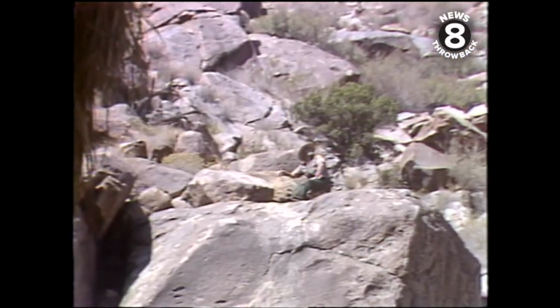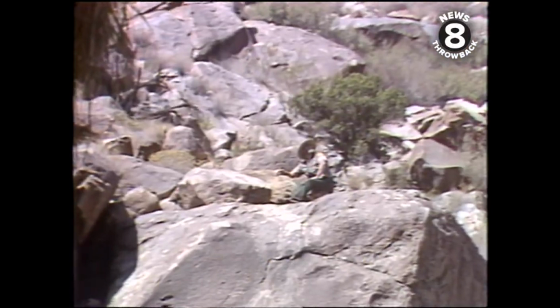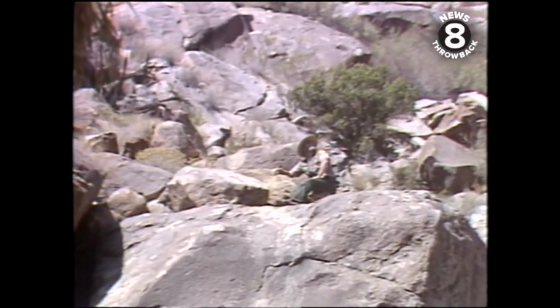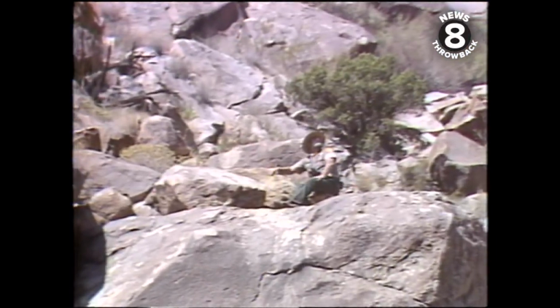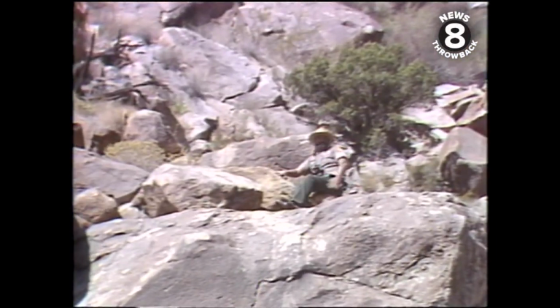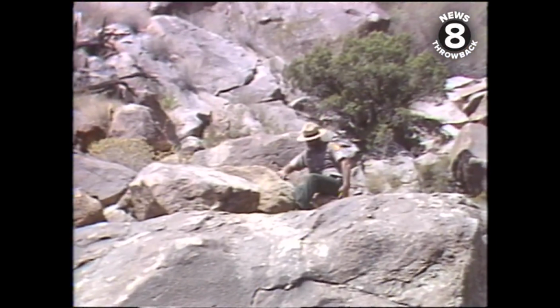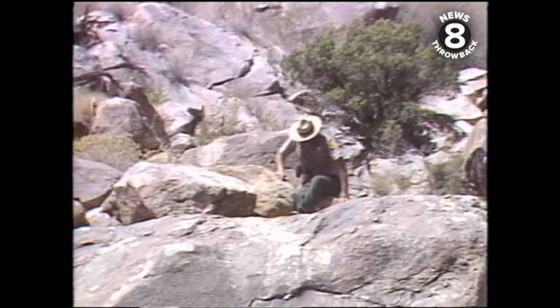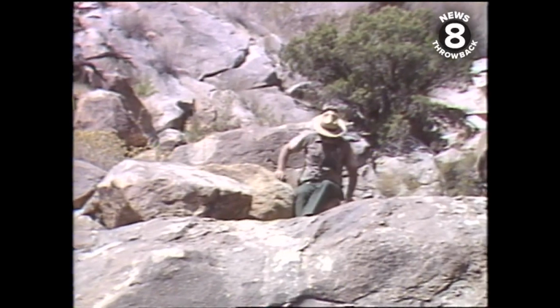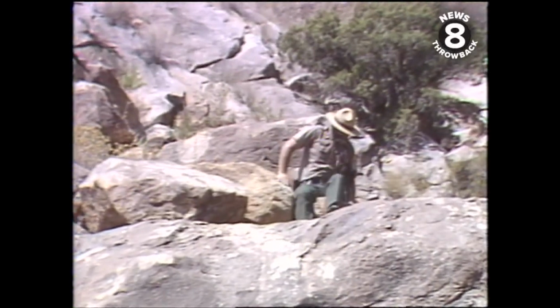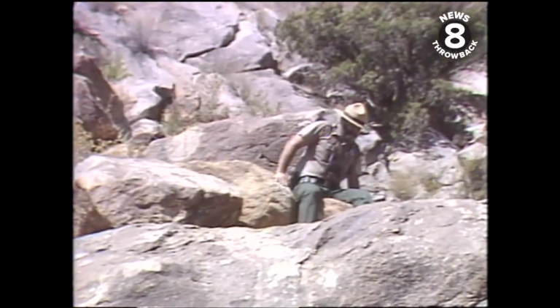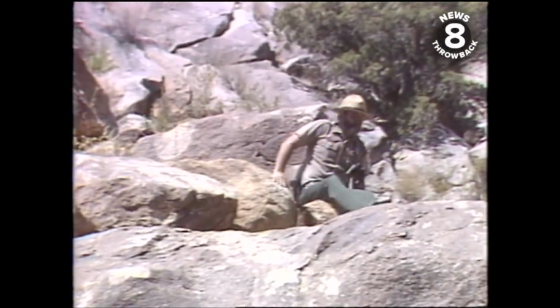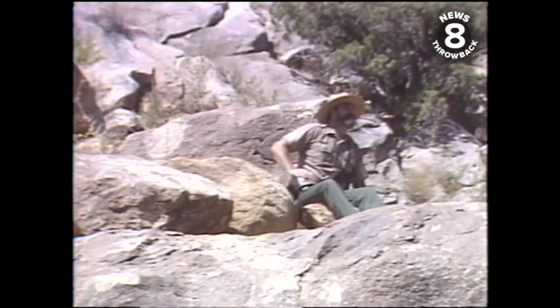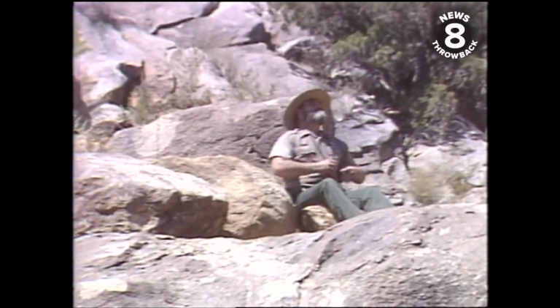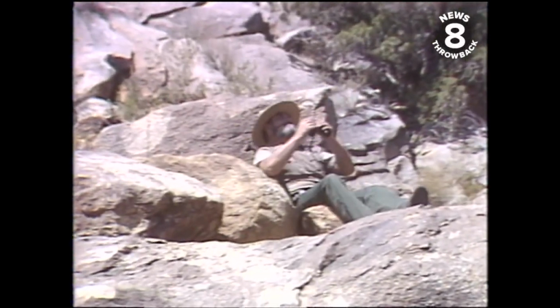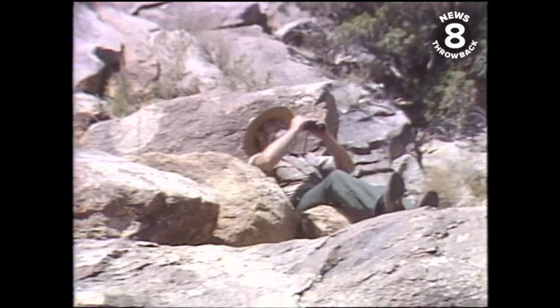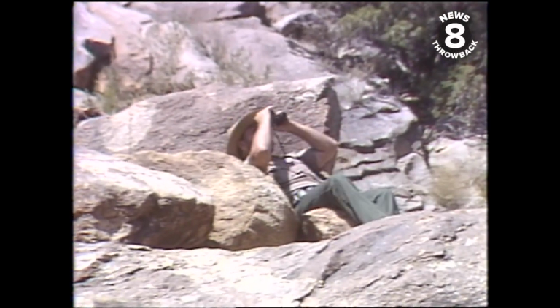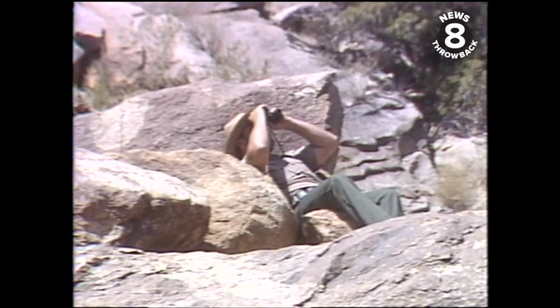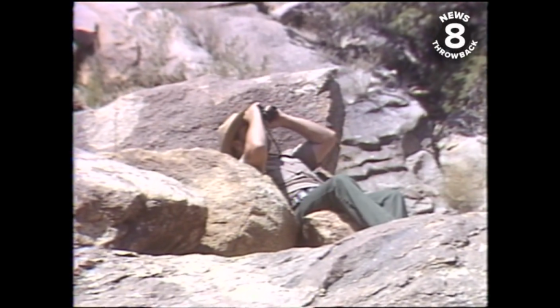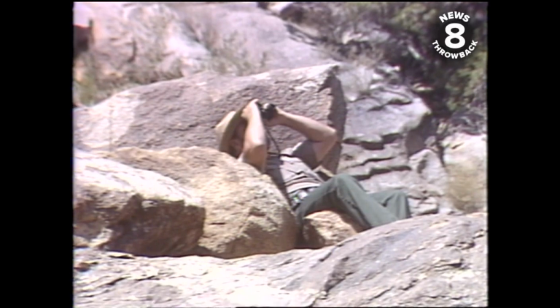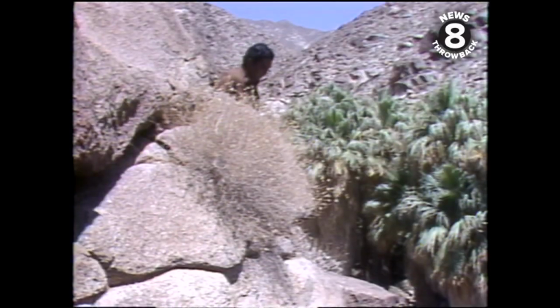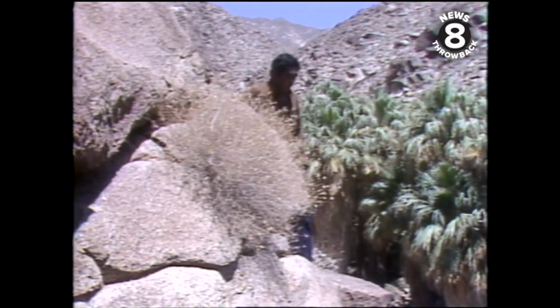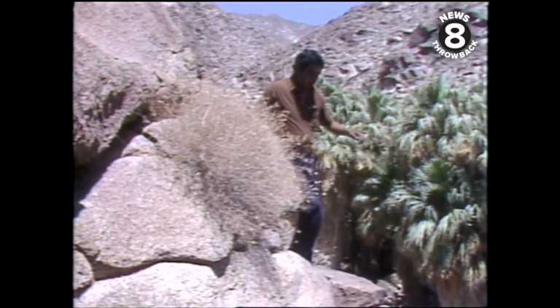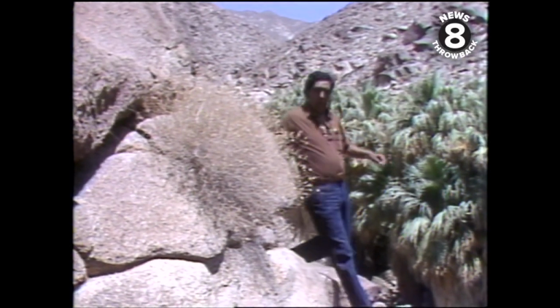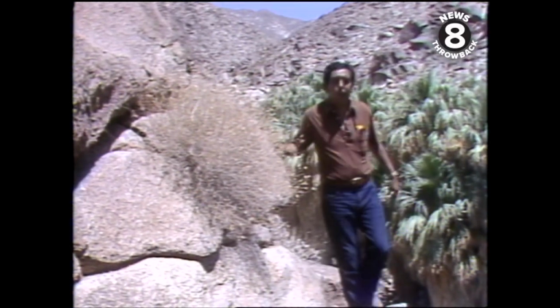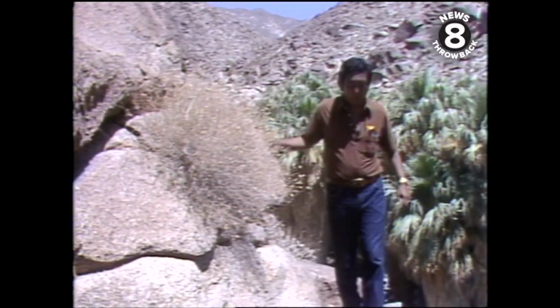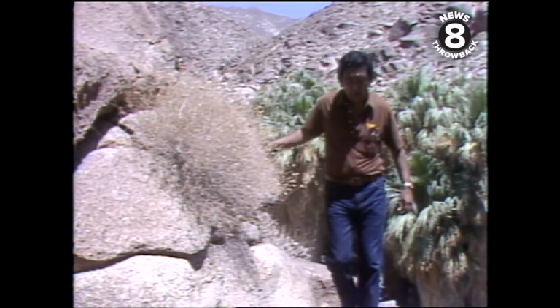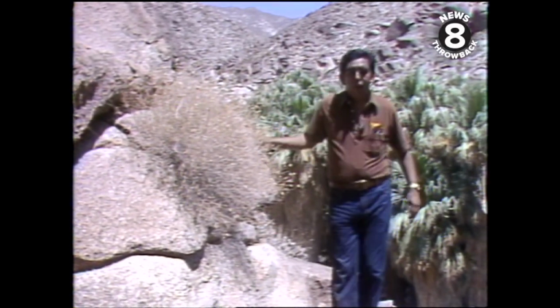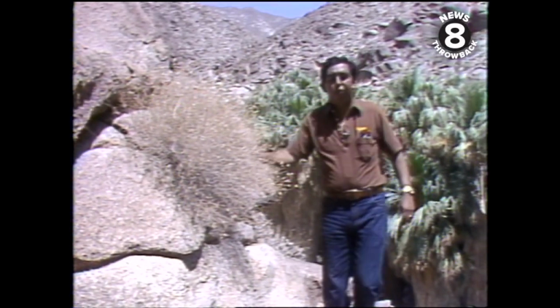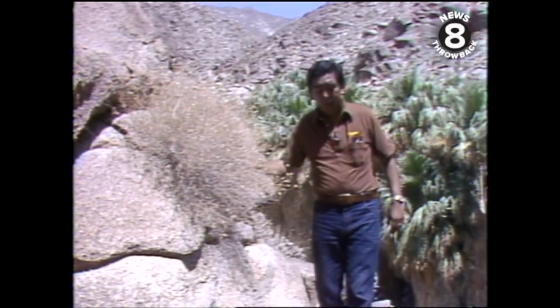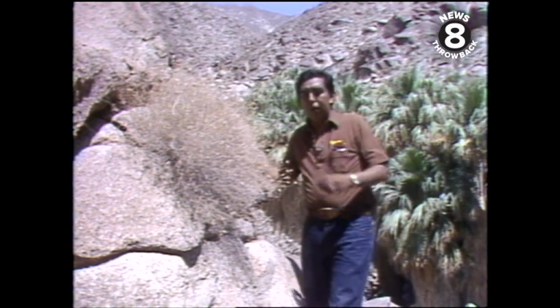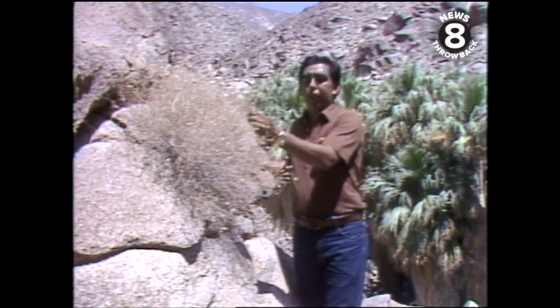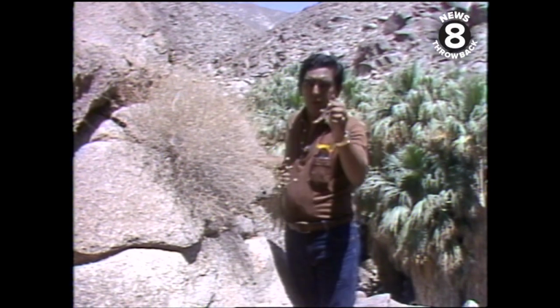This is the seventh year that a census has been taken, and sometimes the sheep will come out in the open, and other times they will remain in hard-to-reach places. These steep granite canyons provide an excellent home for the bighorn. There's plenty for them to eat up here, like this sweetbush.